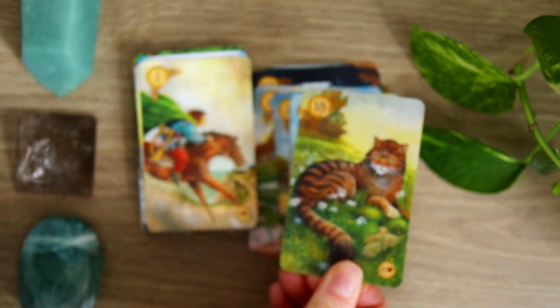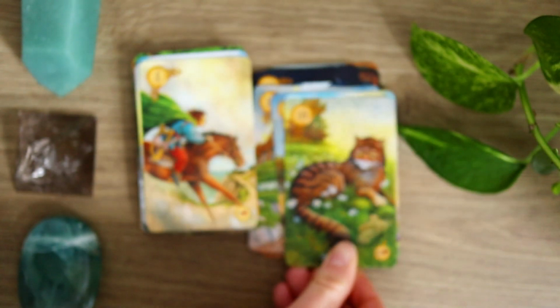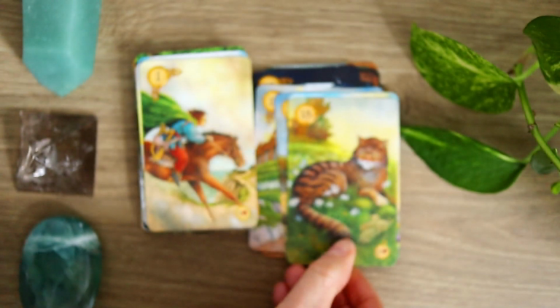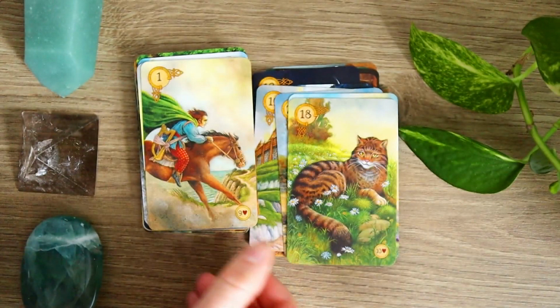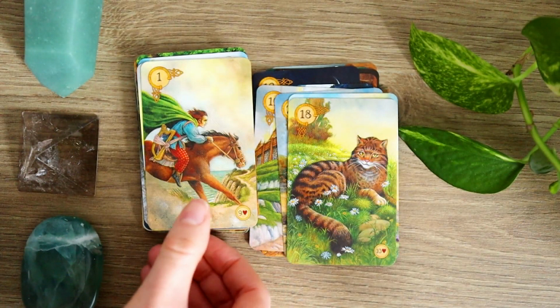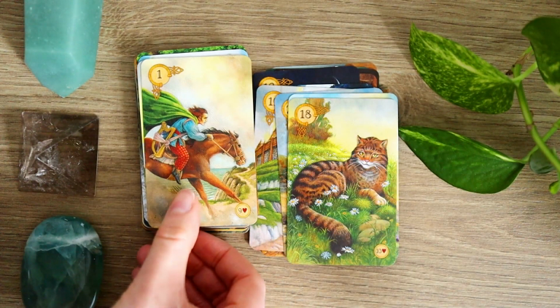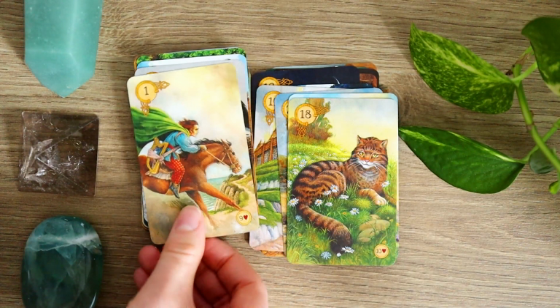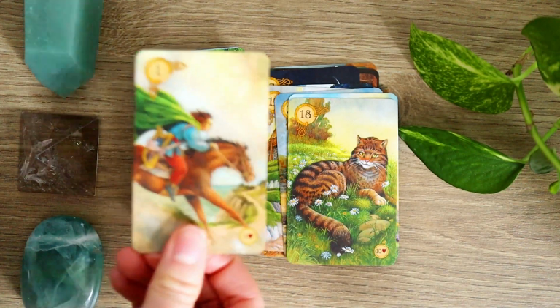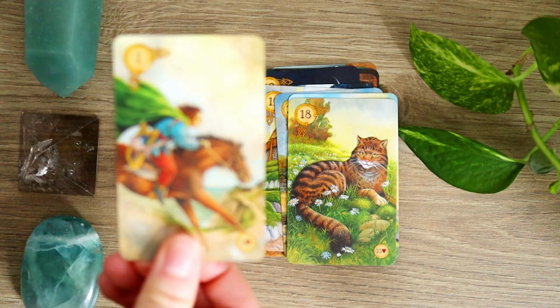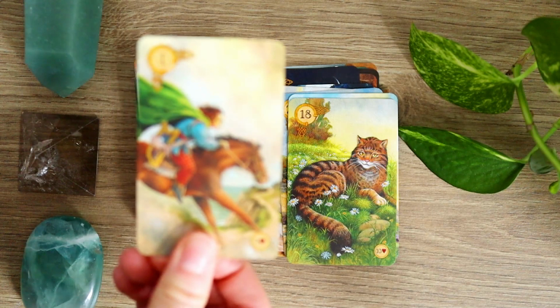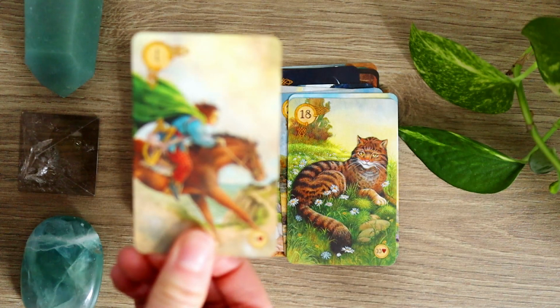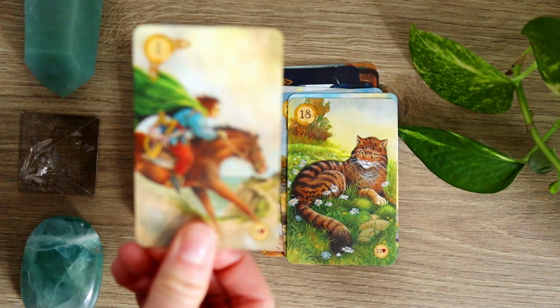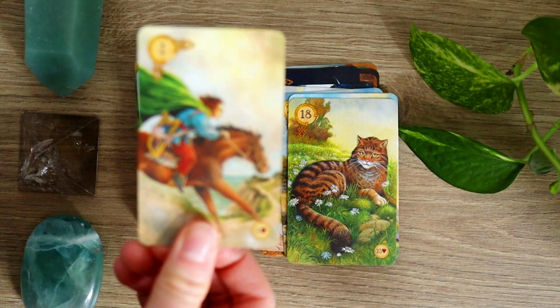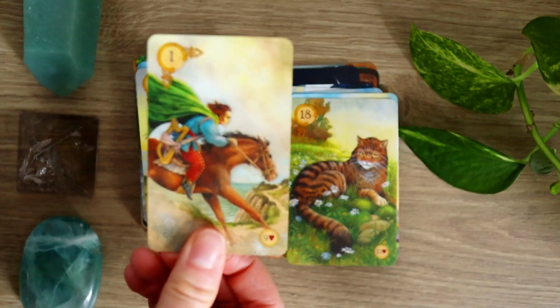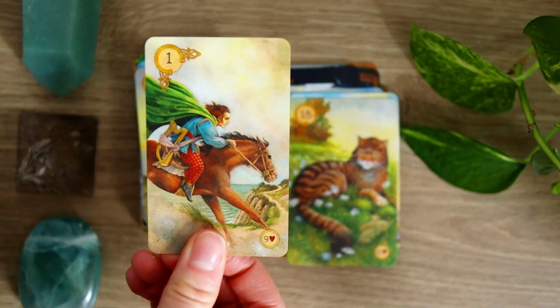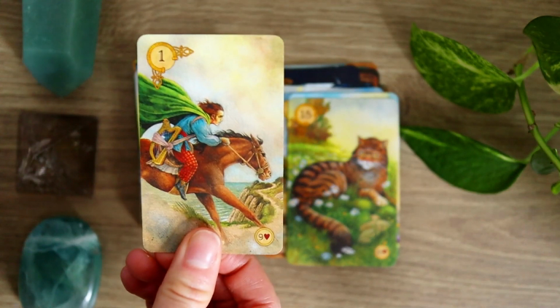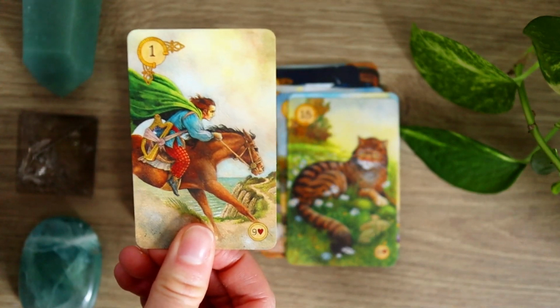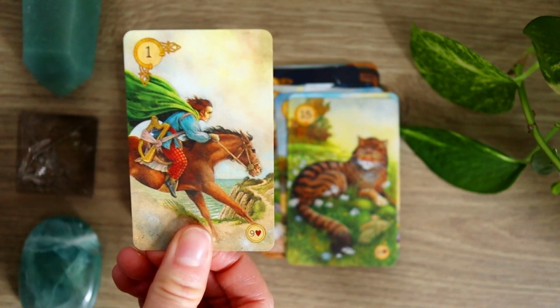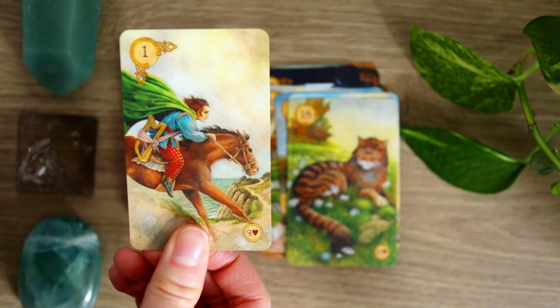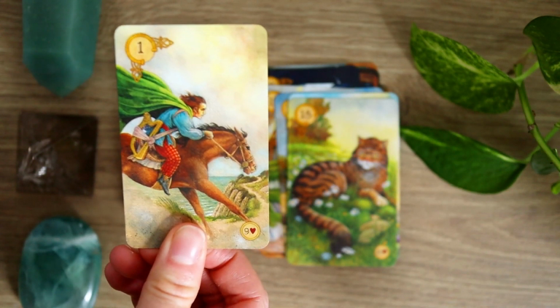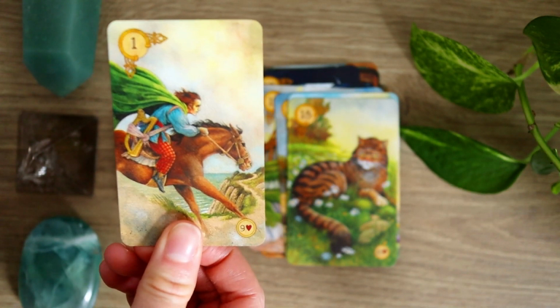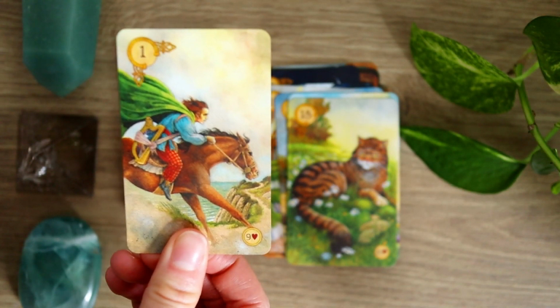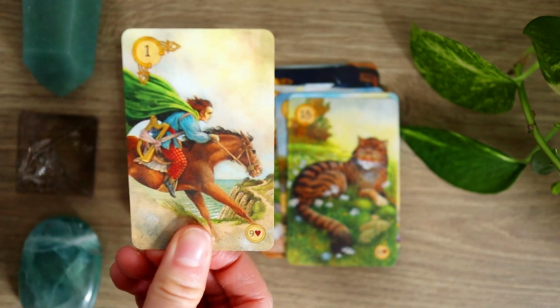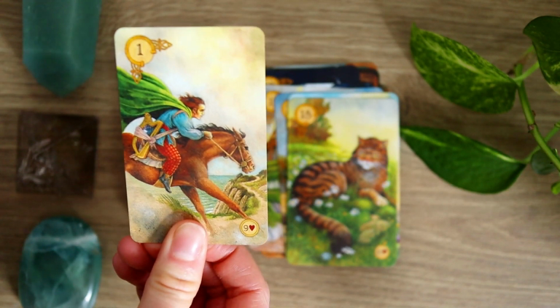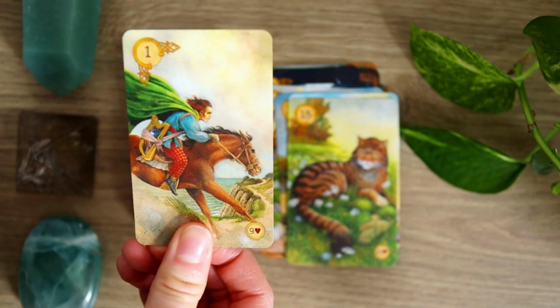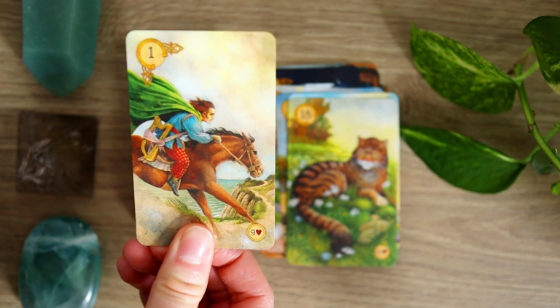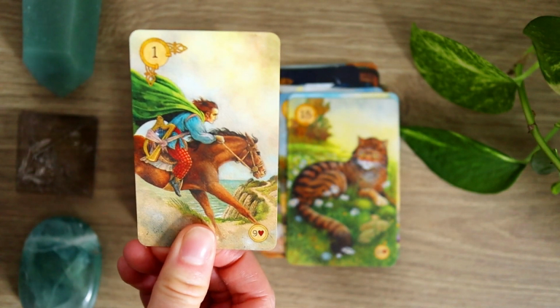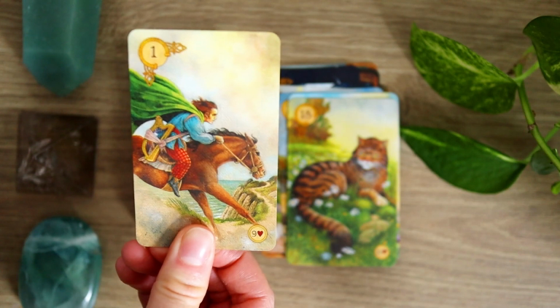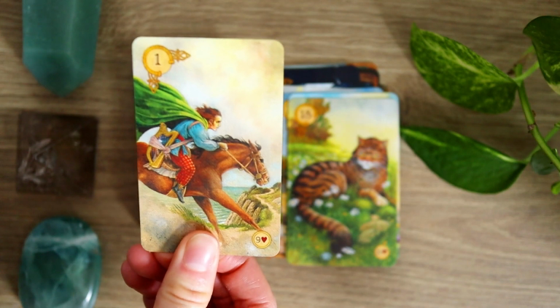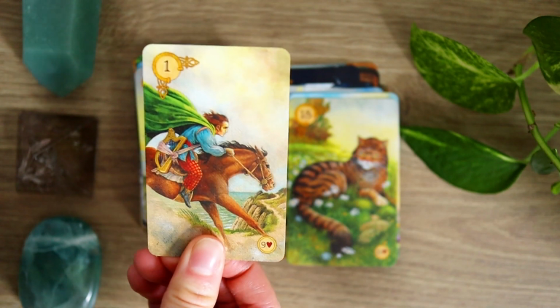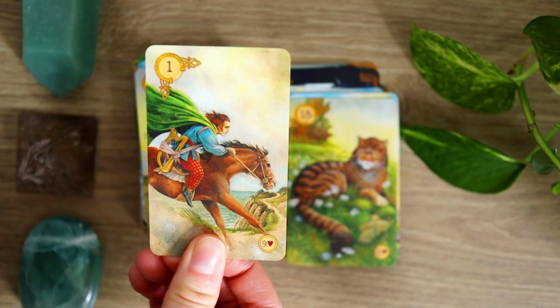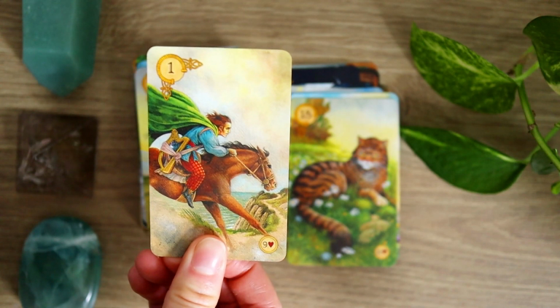The guidebook is fabulous. And if you are interested in working with Celtic imagery, then this is a fabulous Lenormand deck.